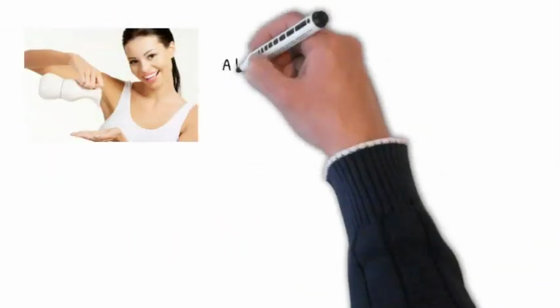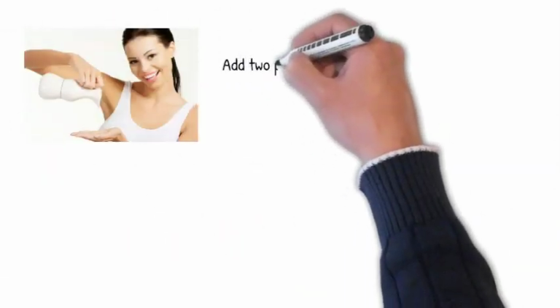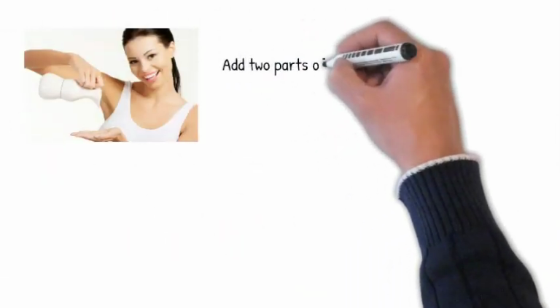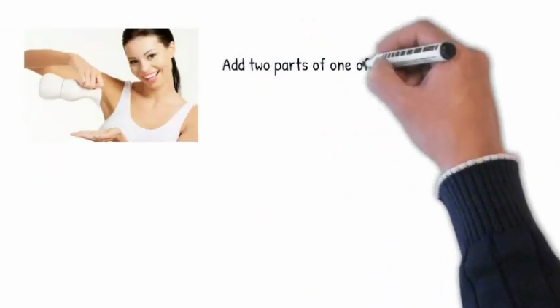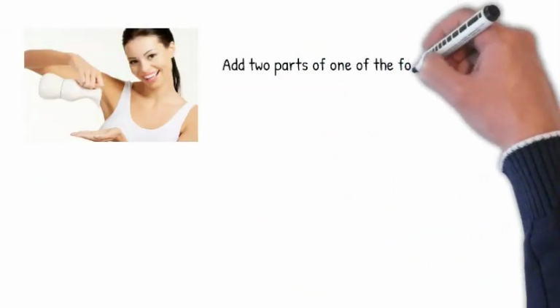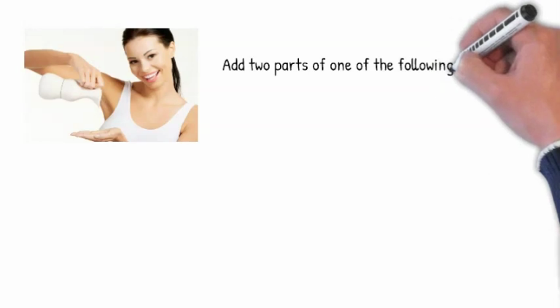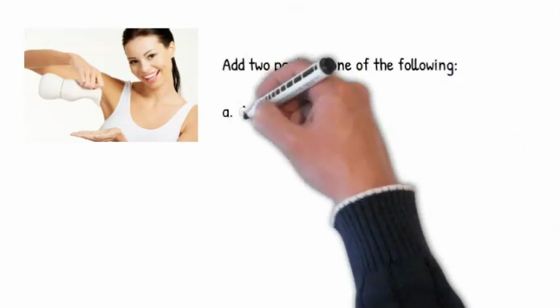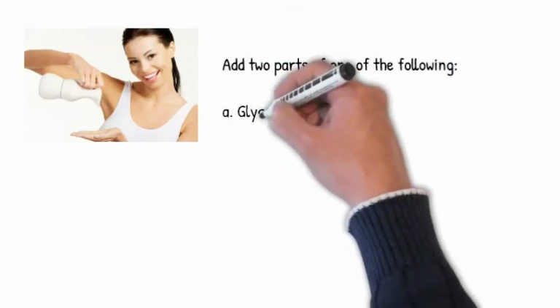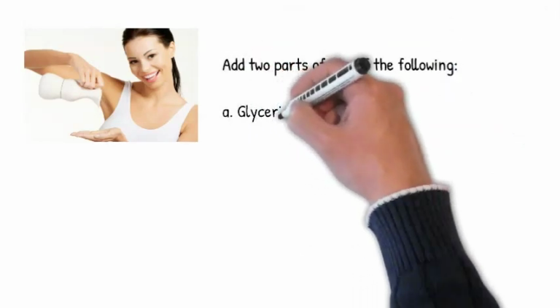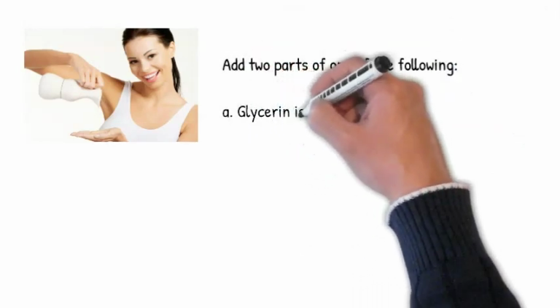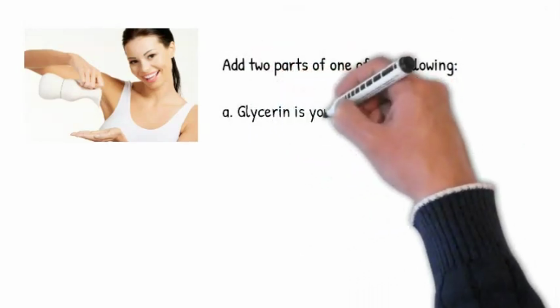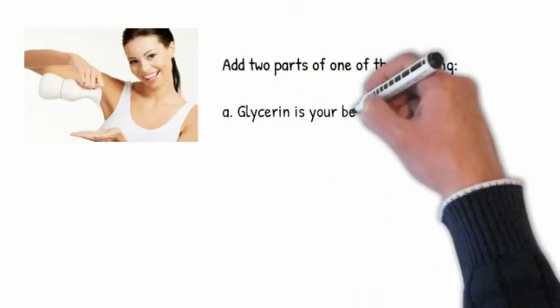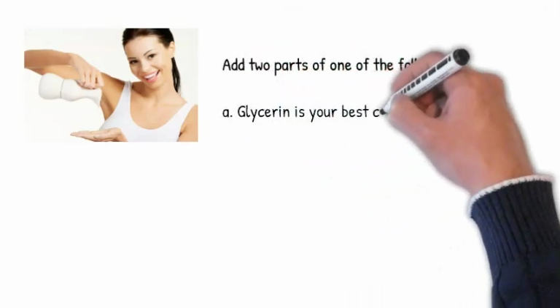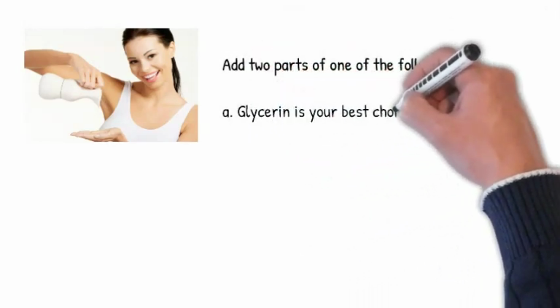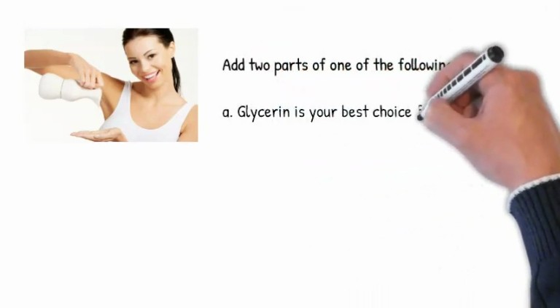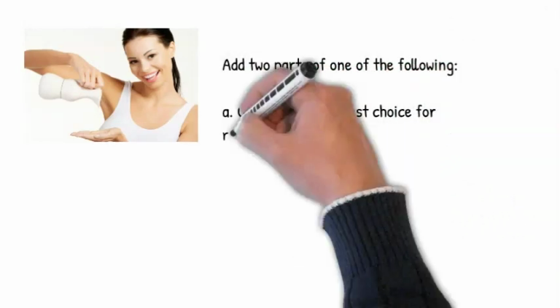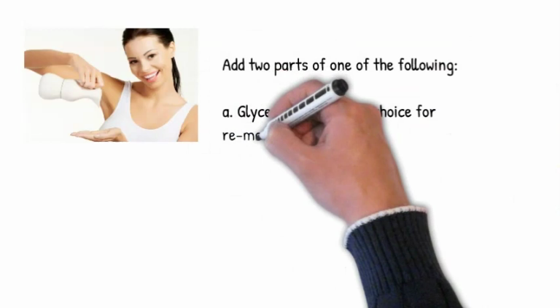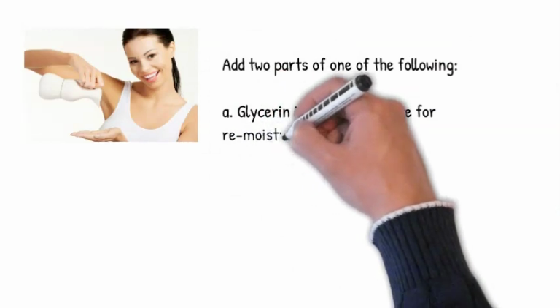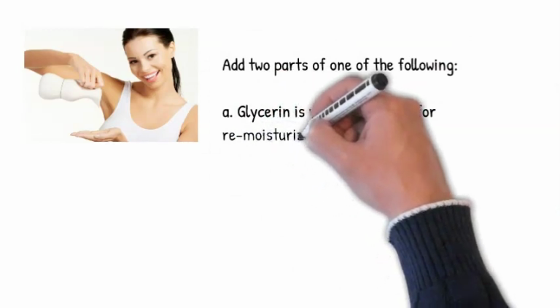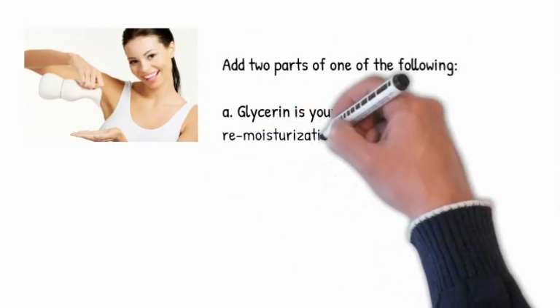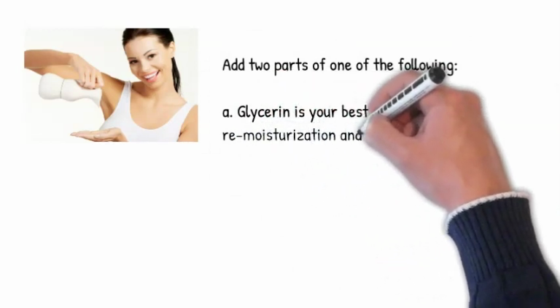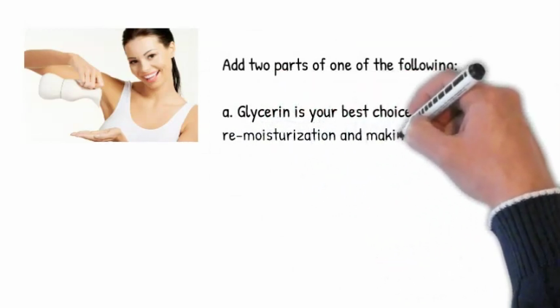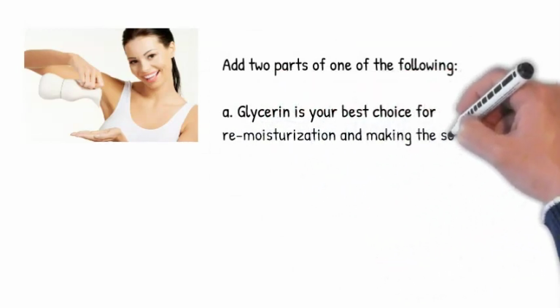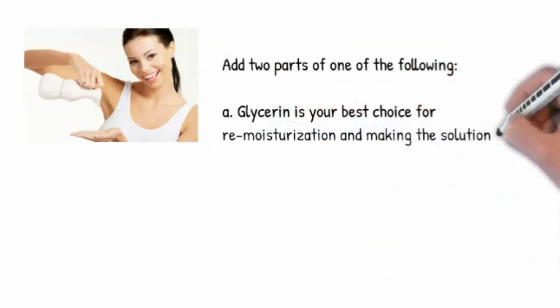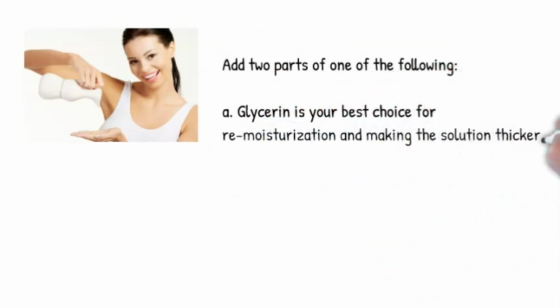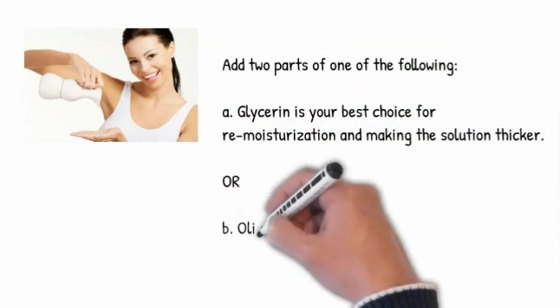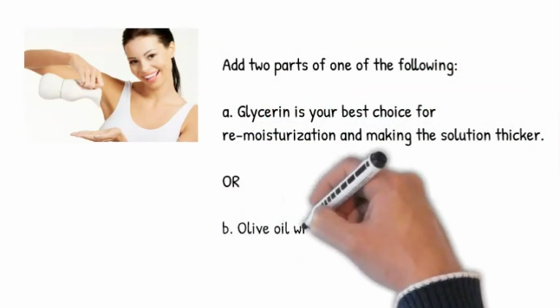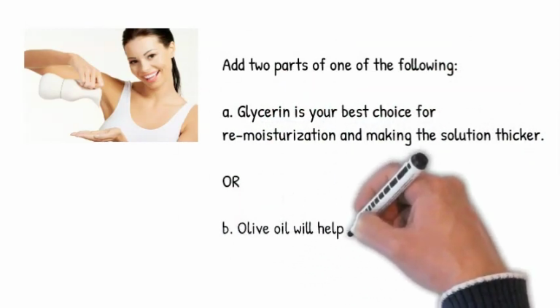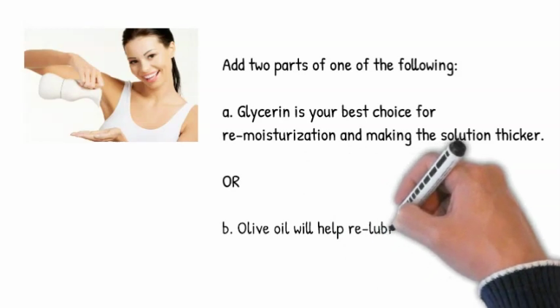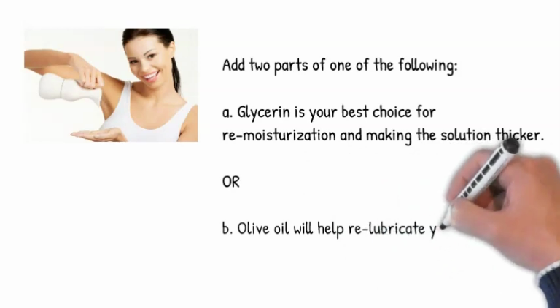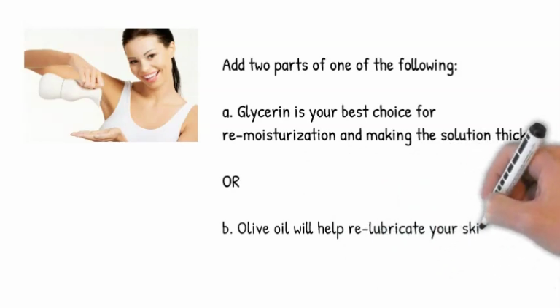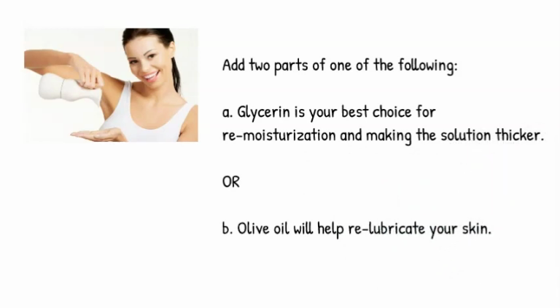Next, add 2 parts of one of the following. It is best to use glycerin if you have it available. Glycerin will re-moisturize your skin from the drying effects of alcohol and will also thicken the solution. Or you can use olive oil, which also helps re-lubricate the skin.